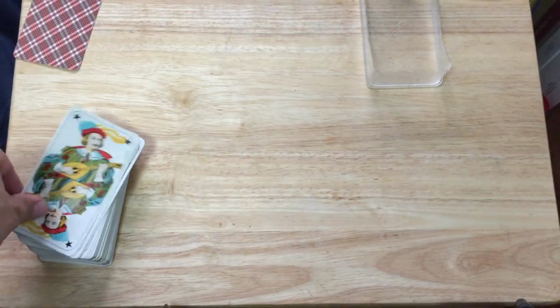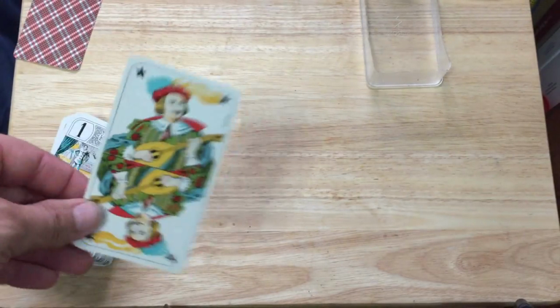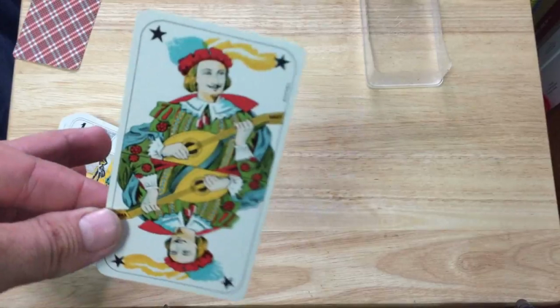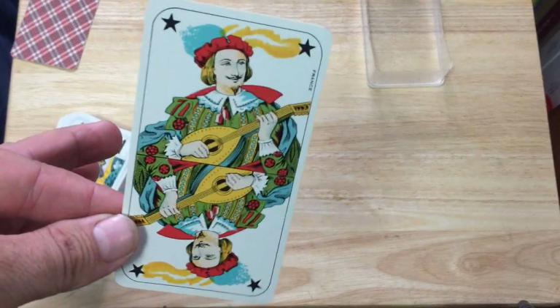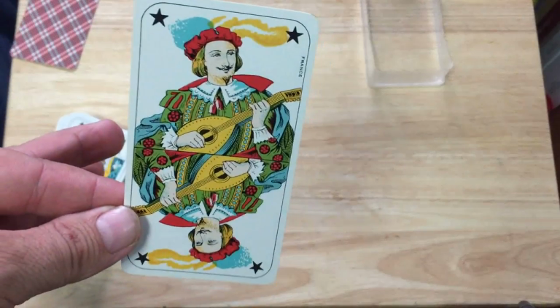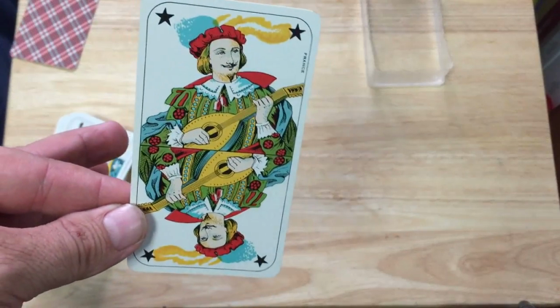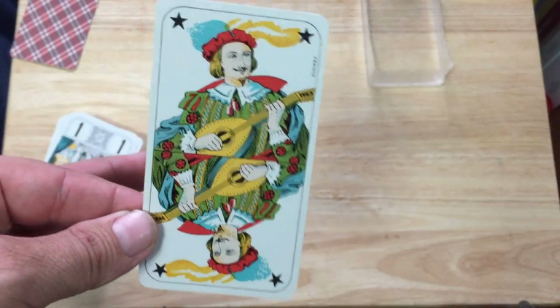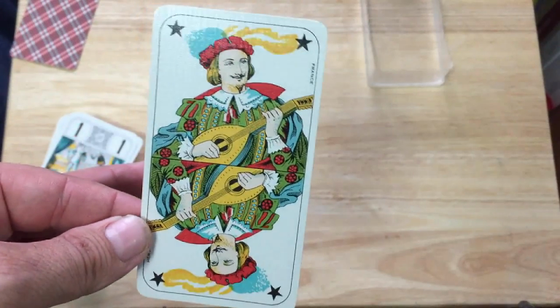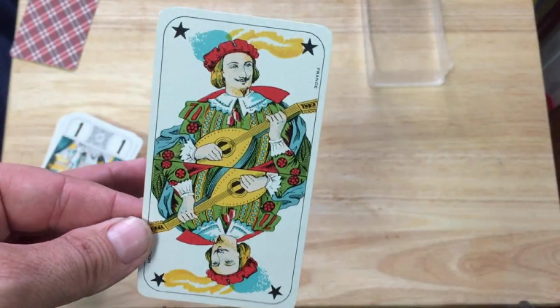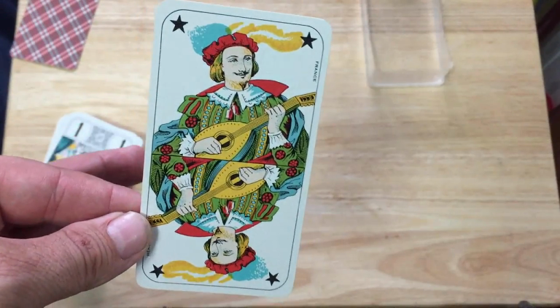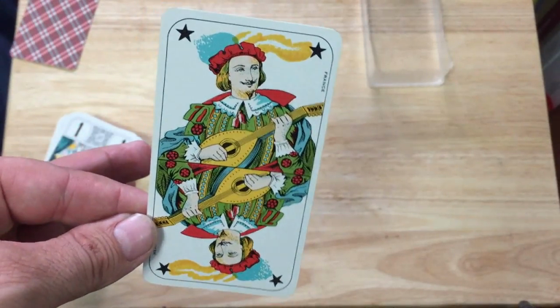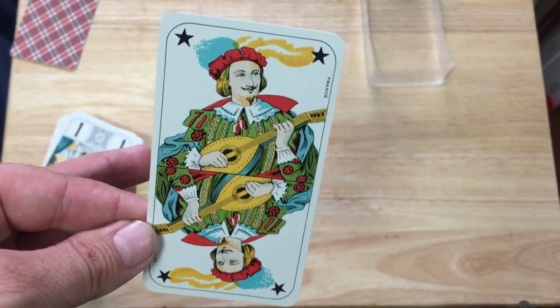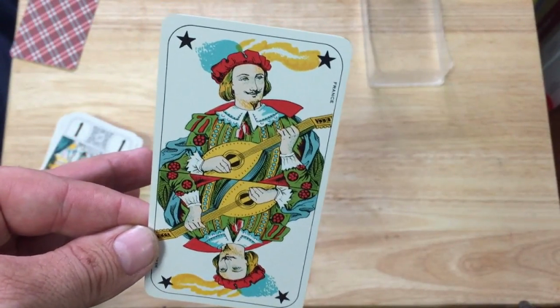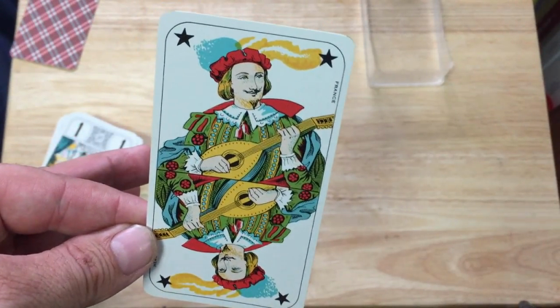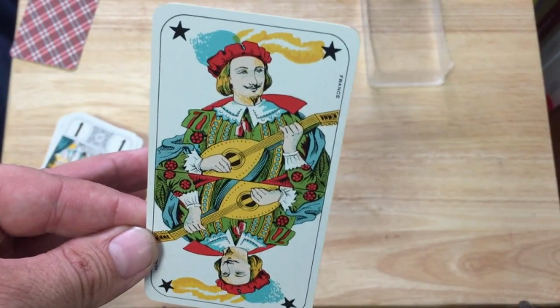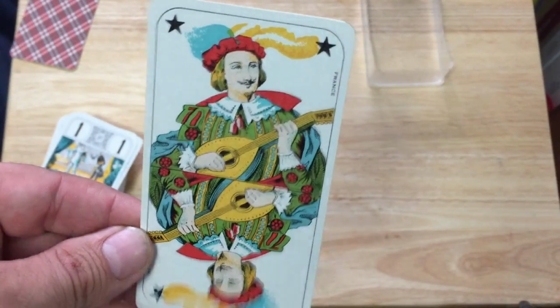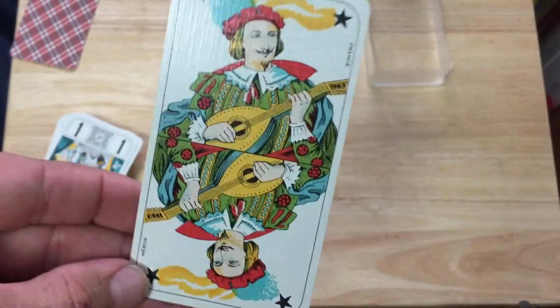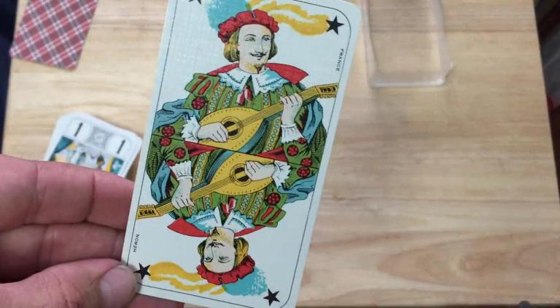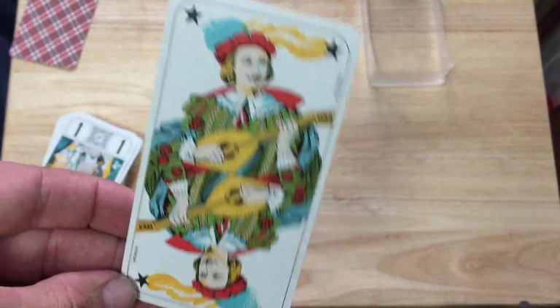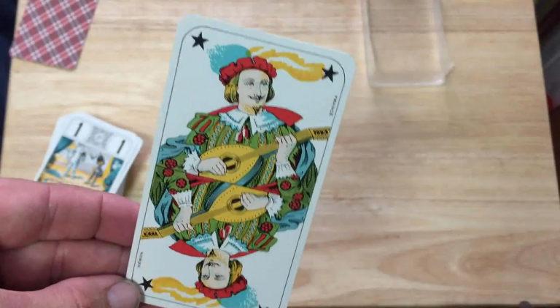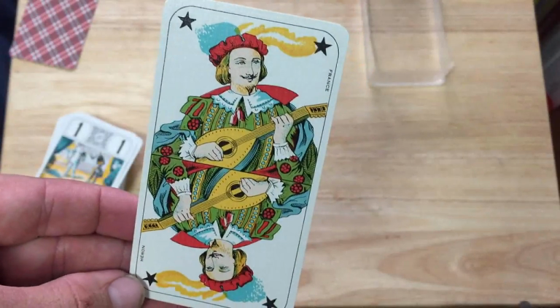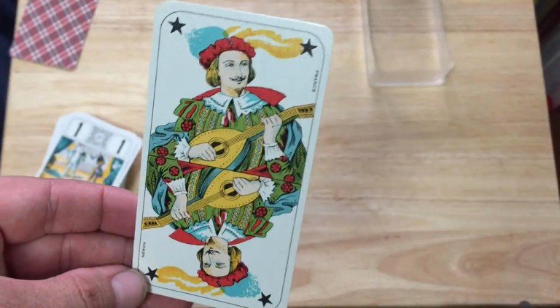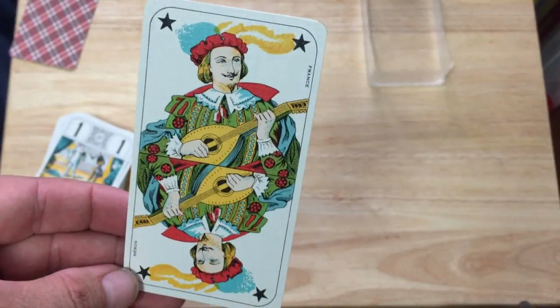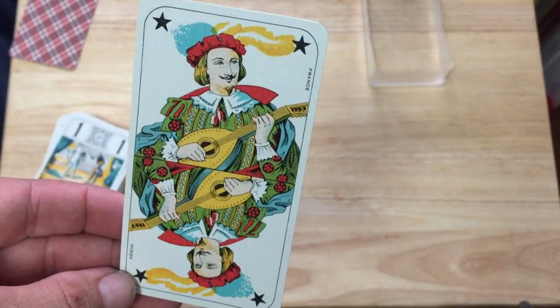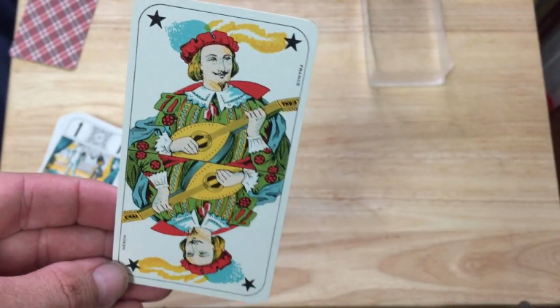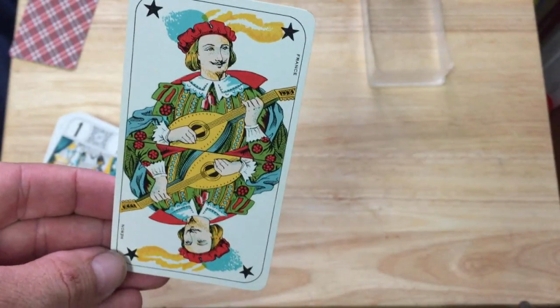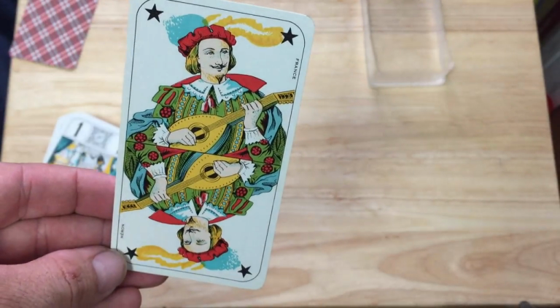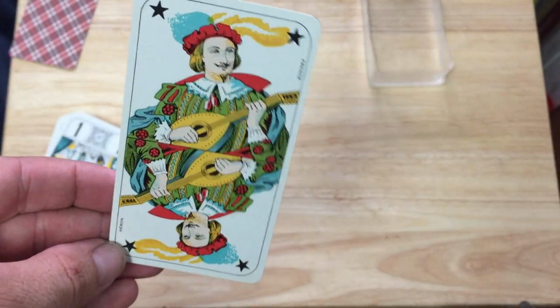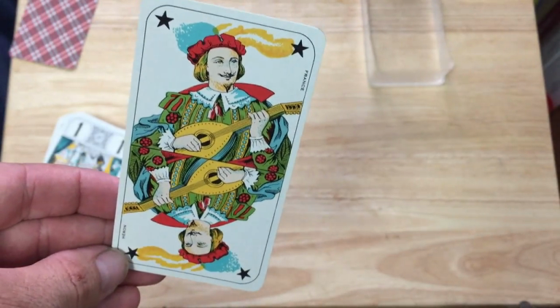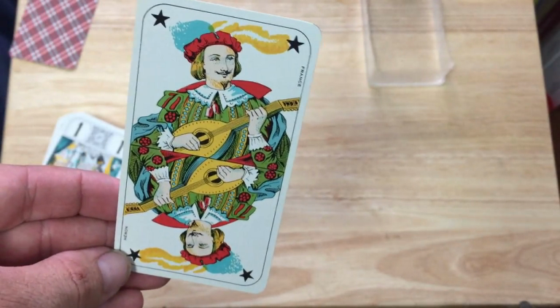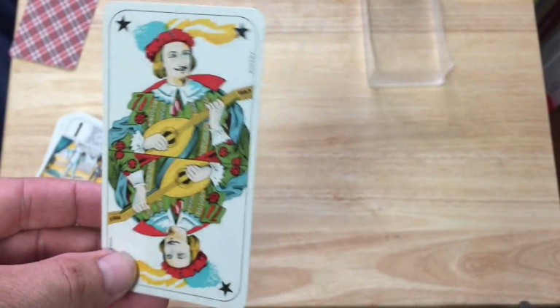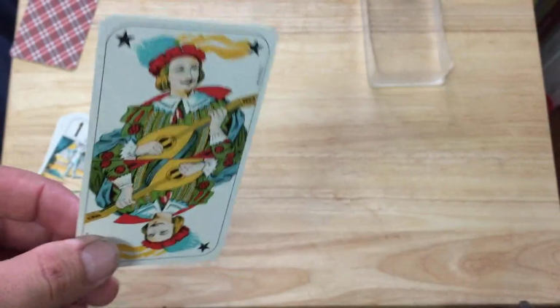Then you get this card — the joker, or I guess it could be the fool. It says France in two corners and it's got four stars. It's very colorful, beautiful artwork. Very nice.